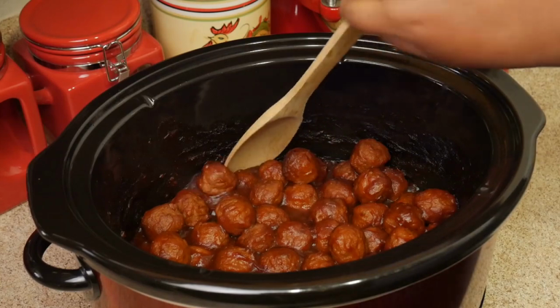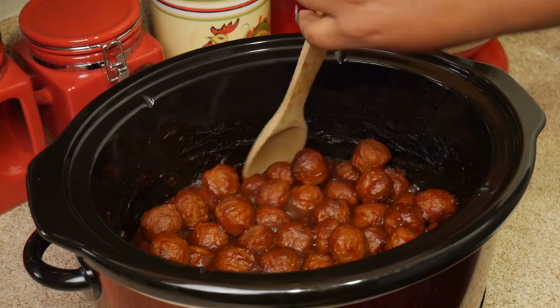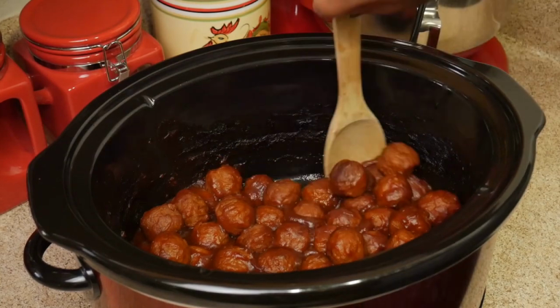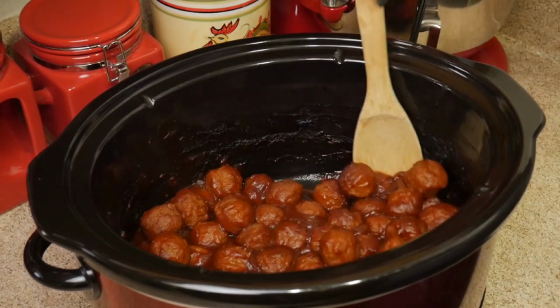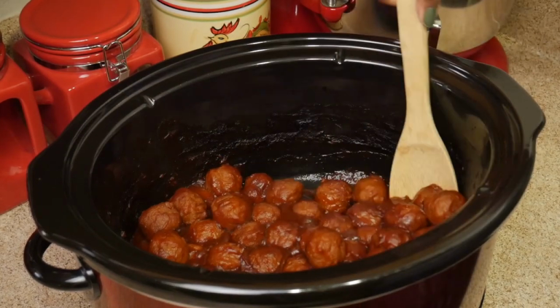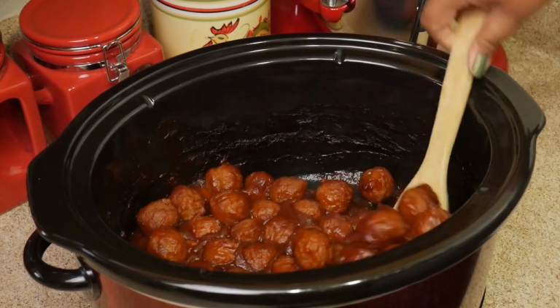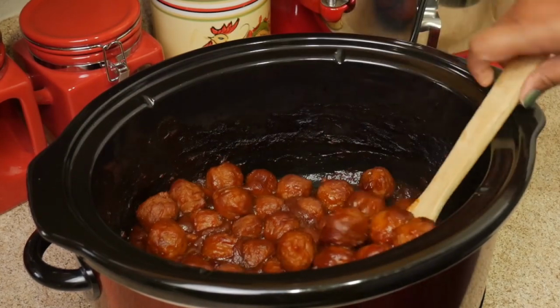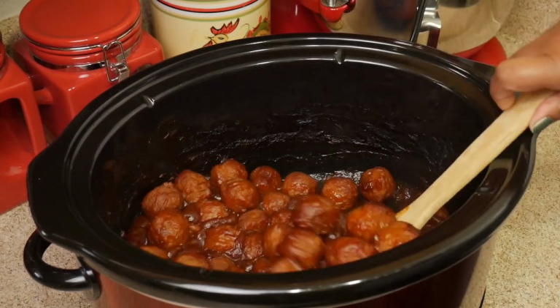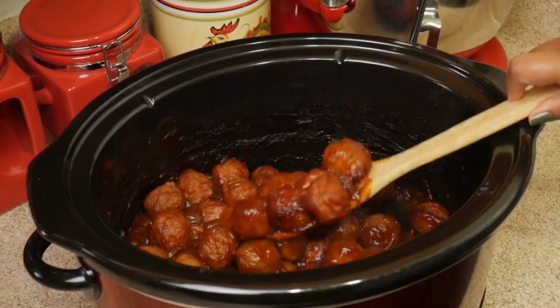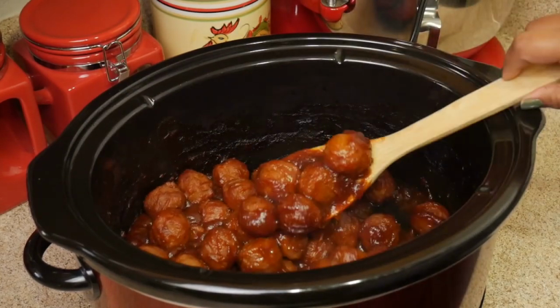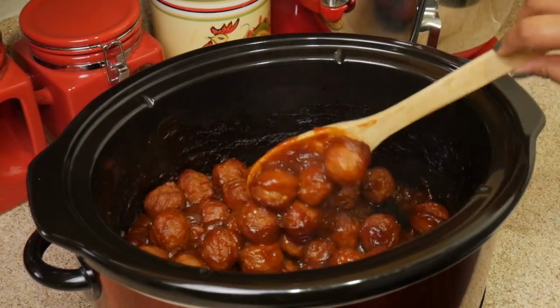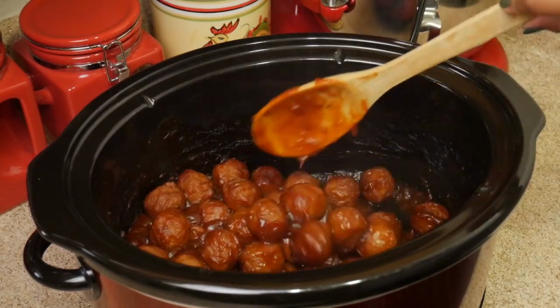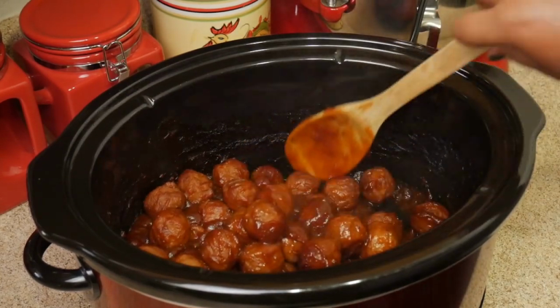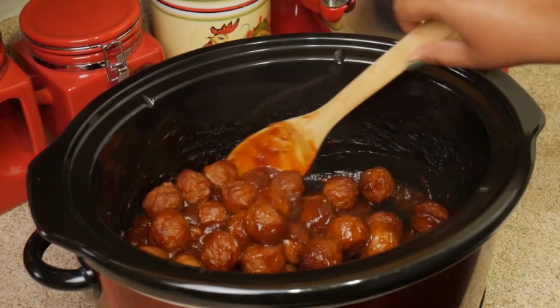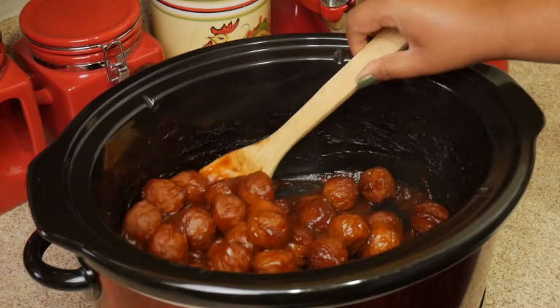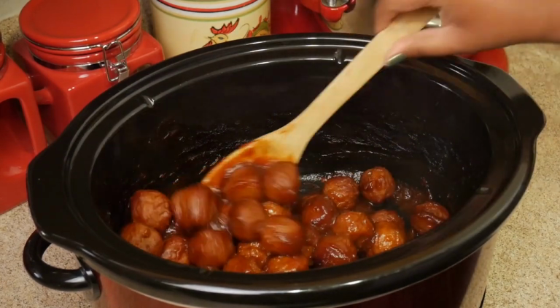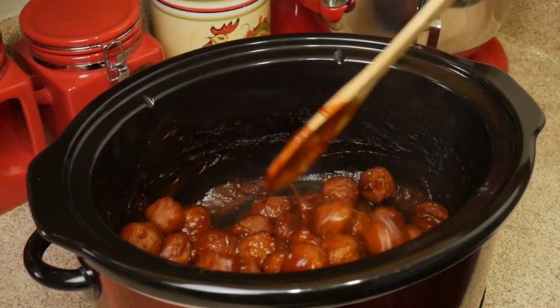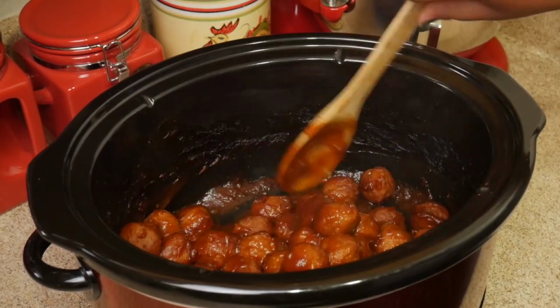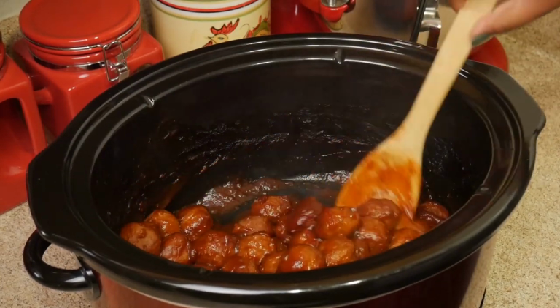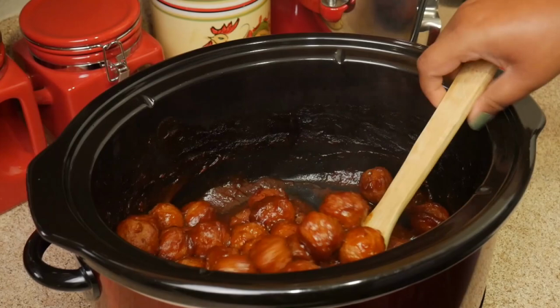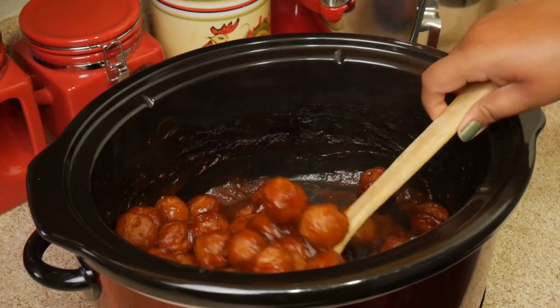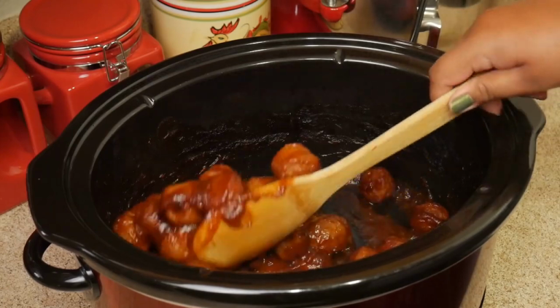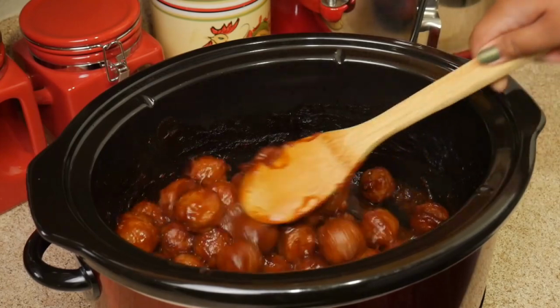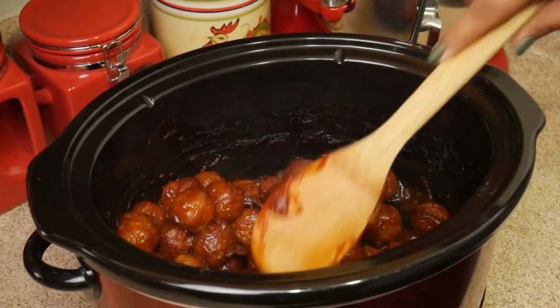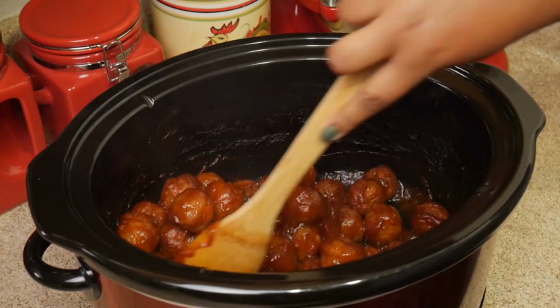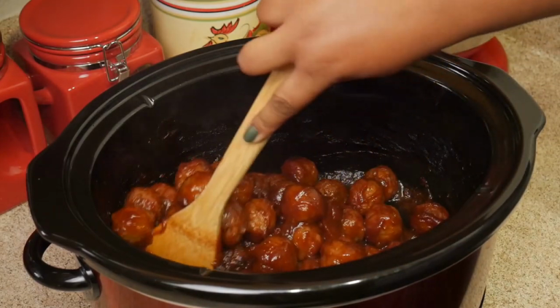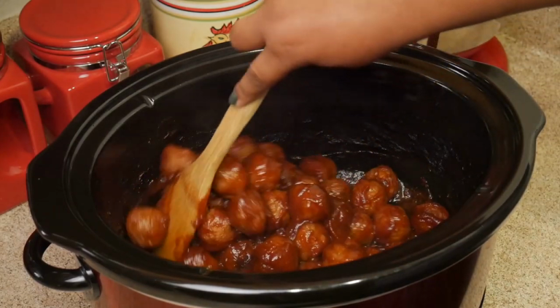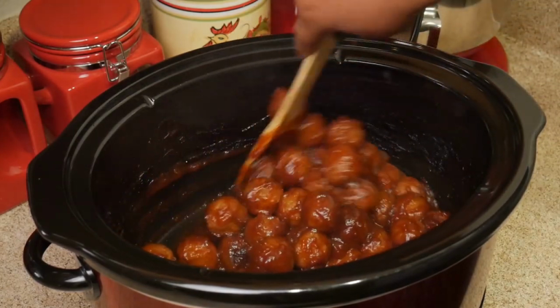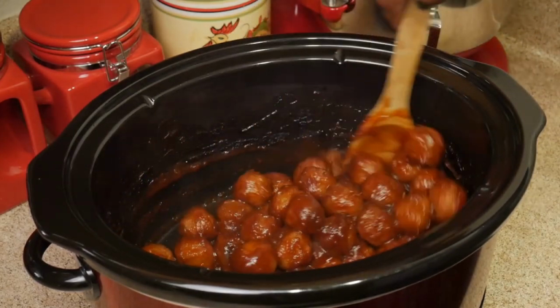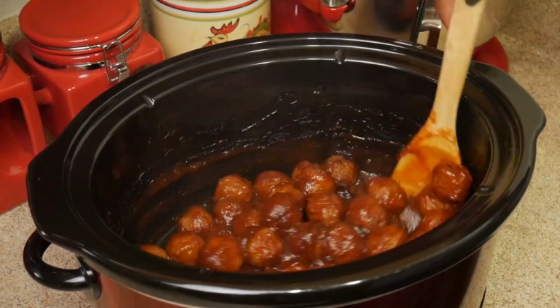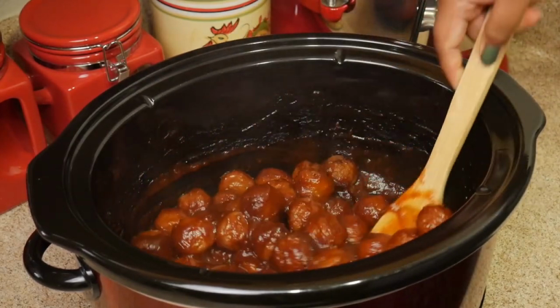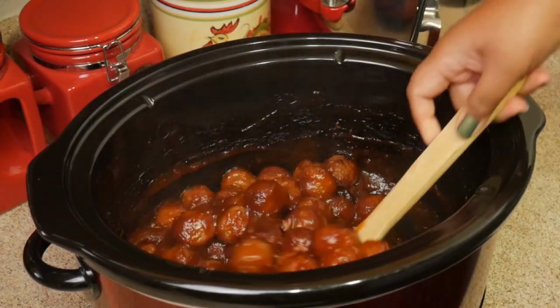I love these because they're a little sweet, a little tangy, a little spicy. They're just so good.